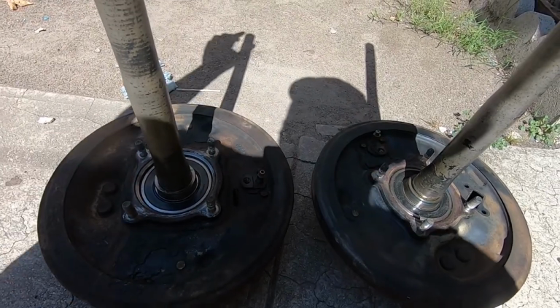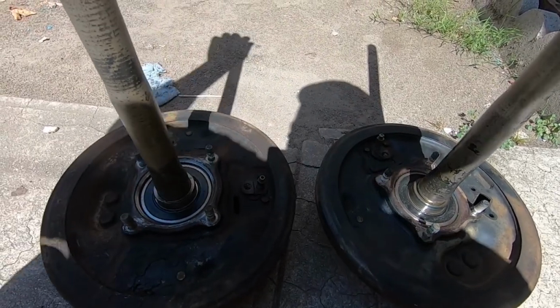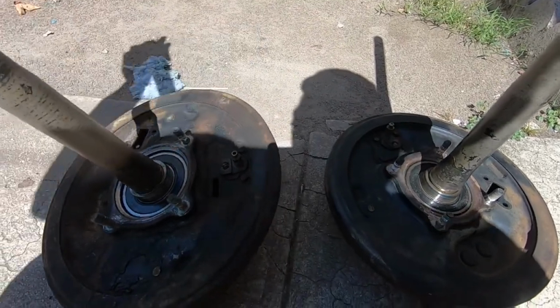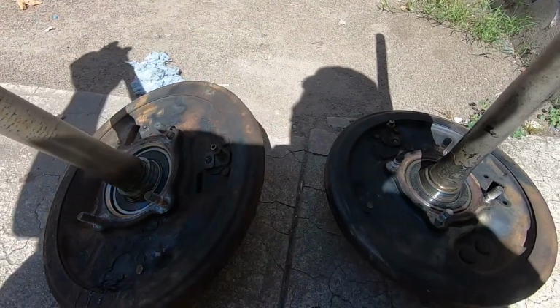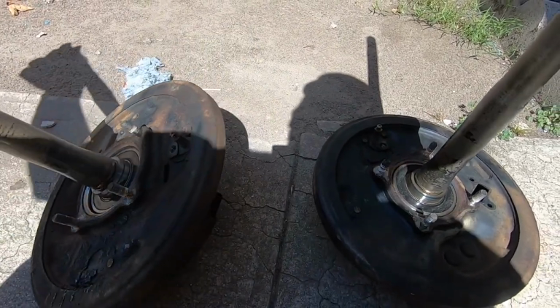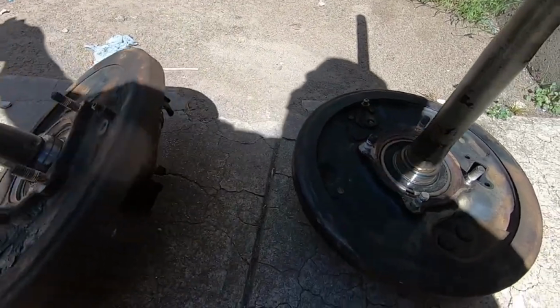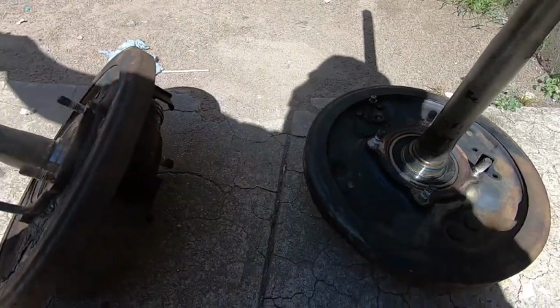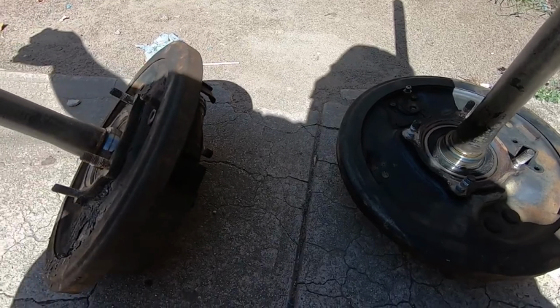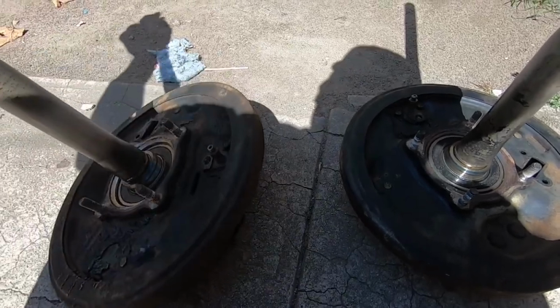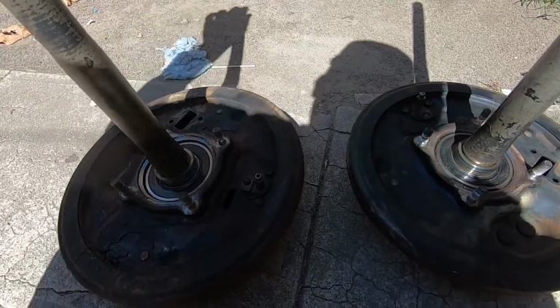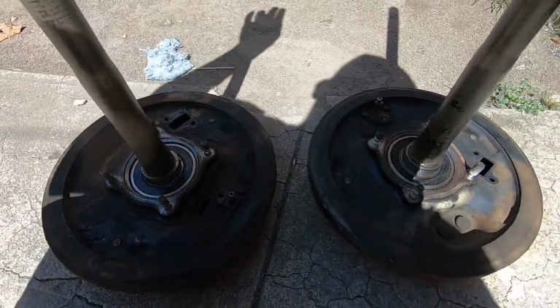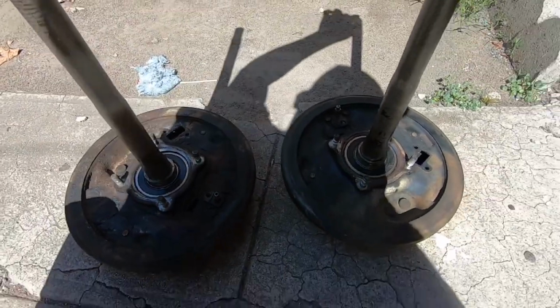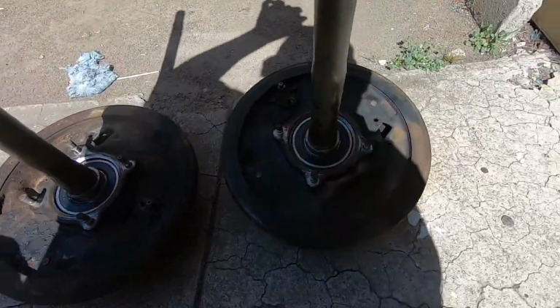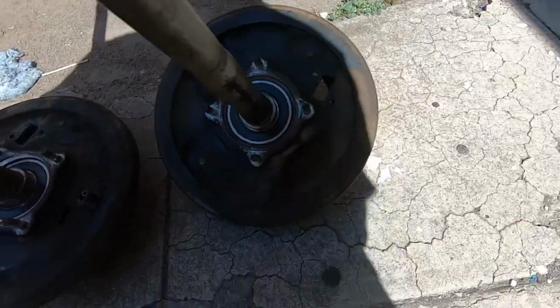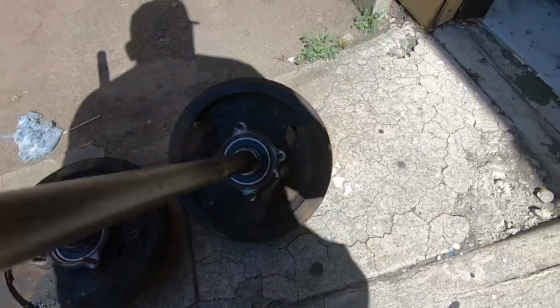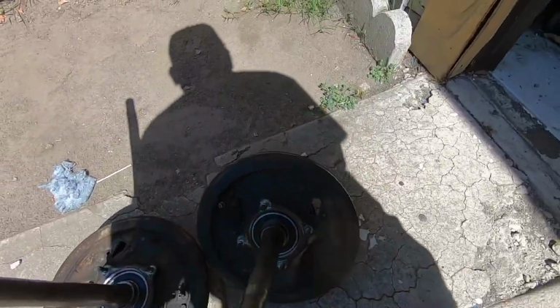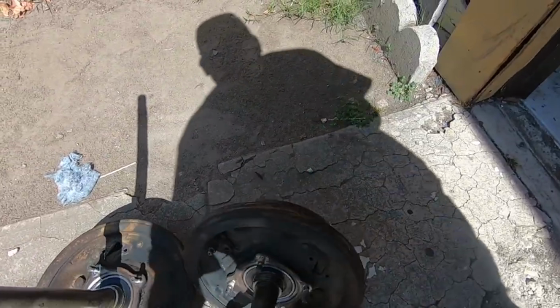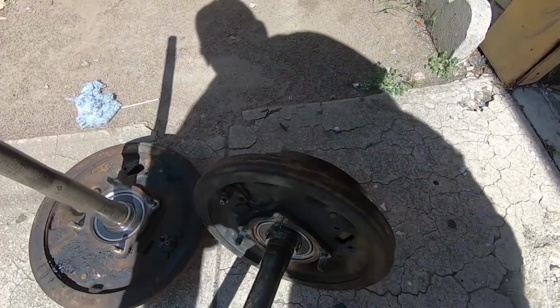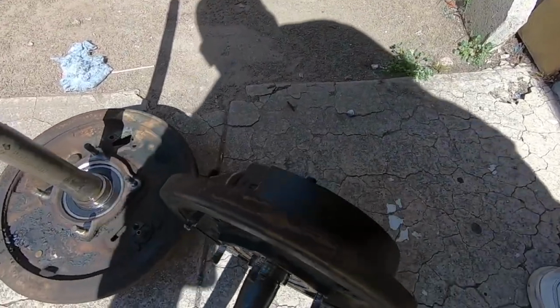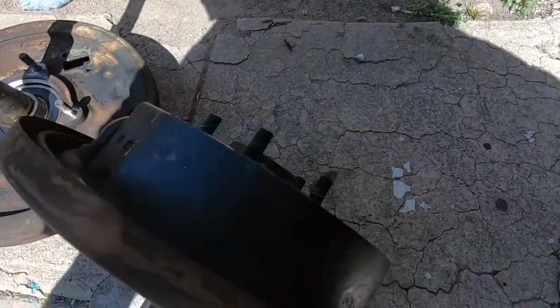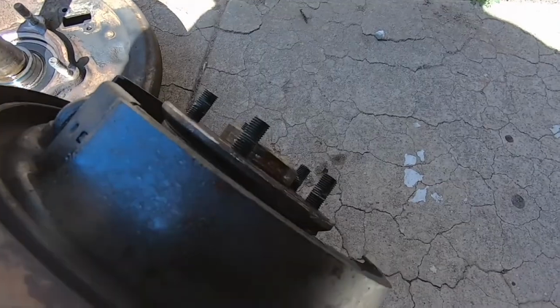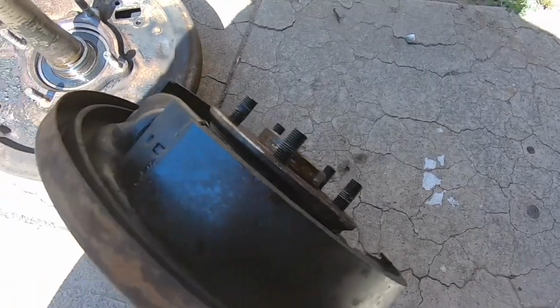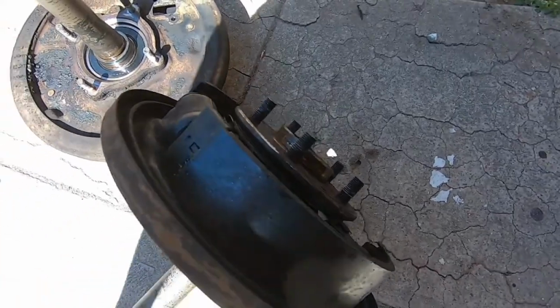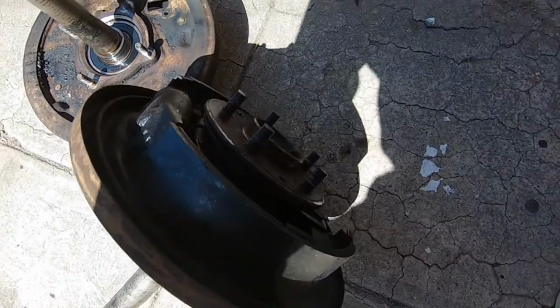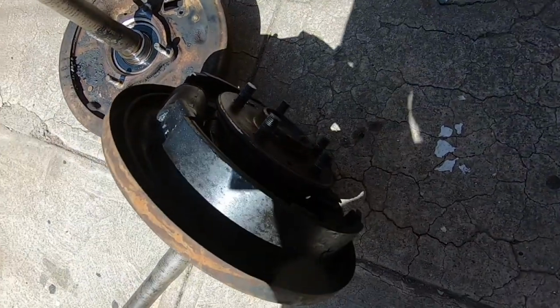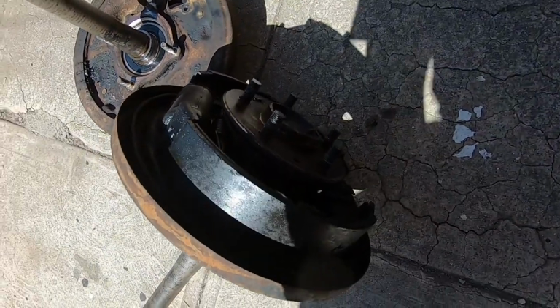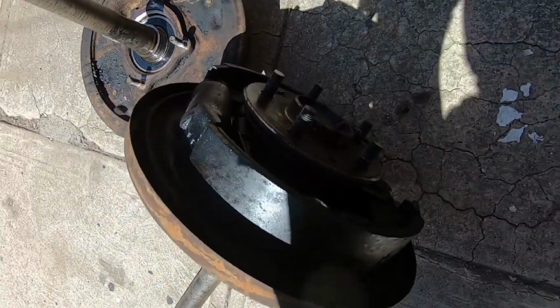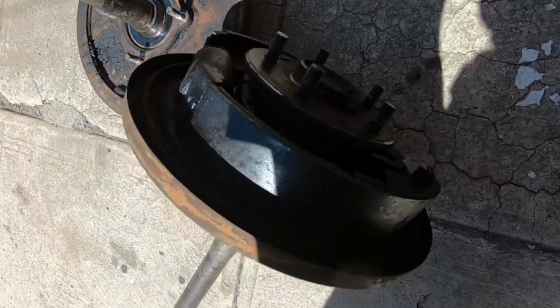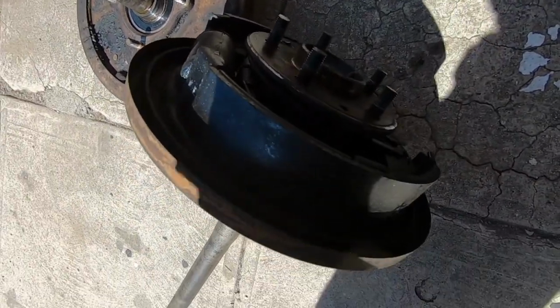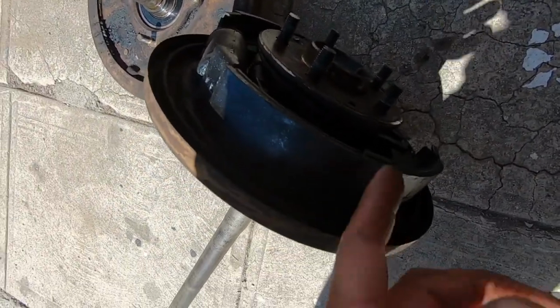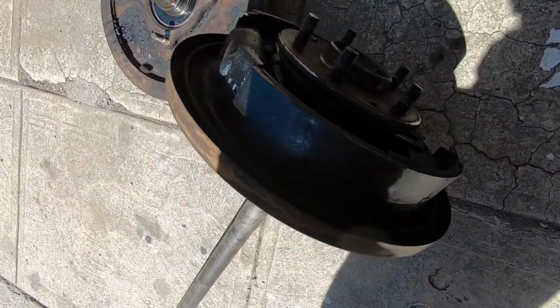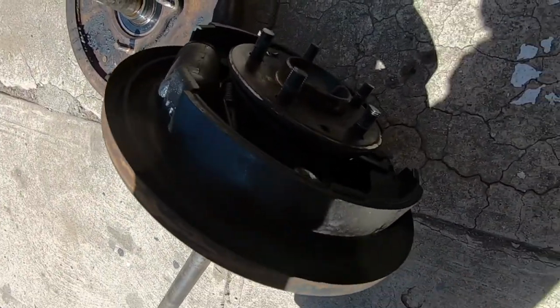We cleaned these up with some gasoline to get some of the oil out. This one wasn't even leaking, but this one was pretty bad — there's still oil and stuff but we tried to get as much off as we could.